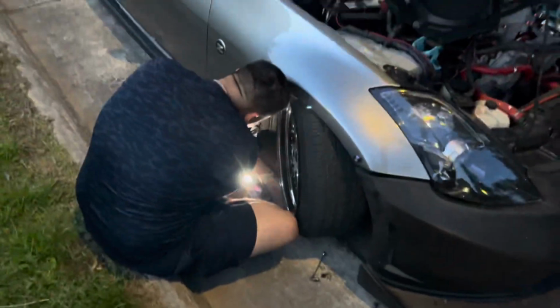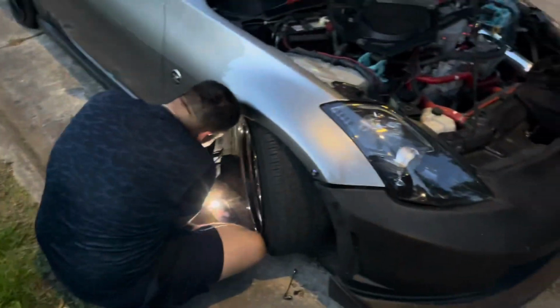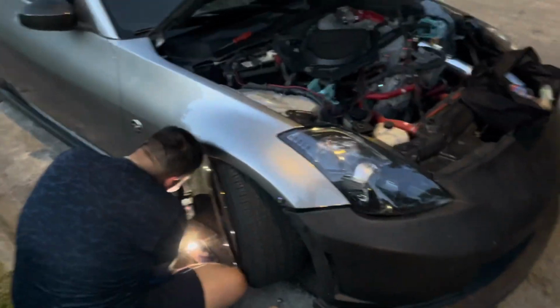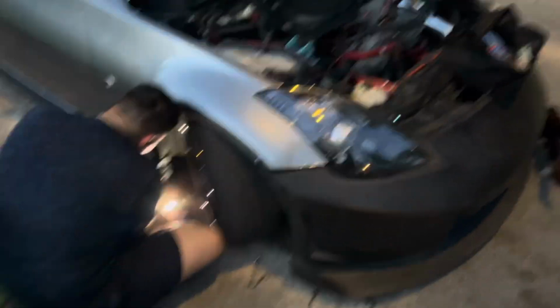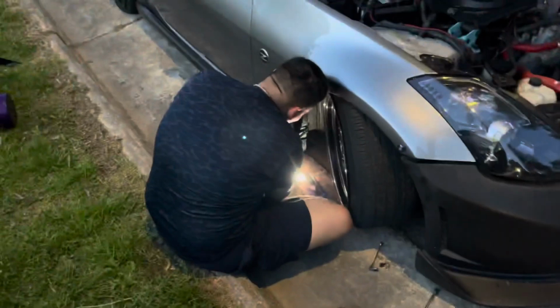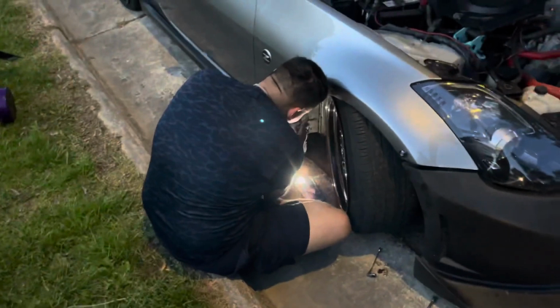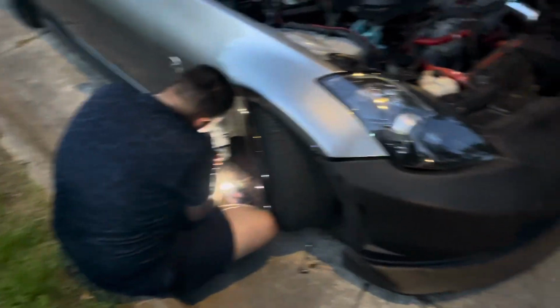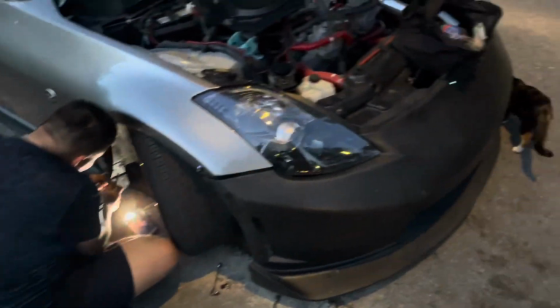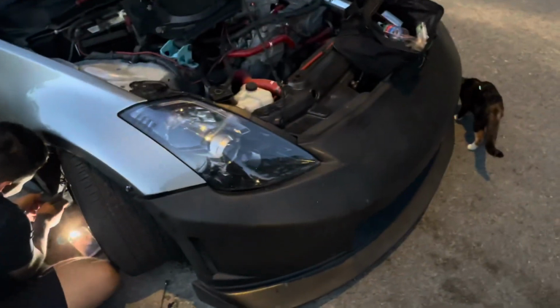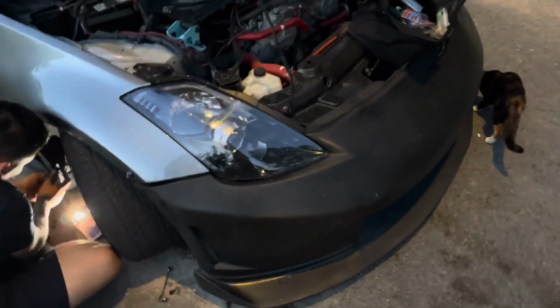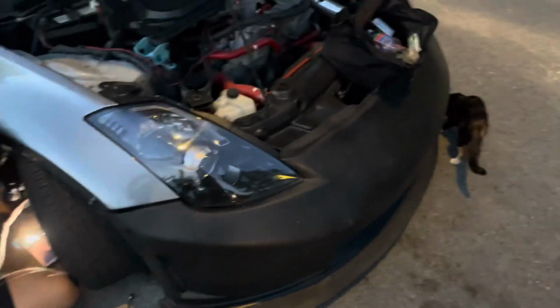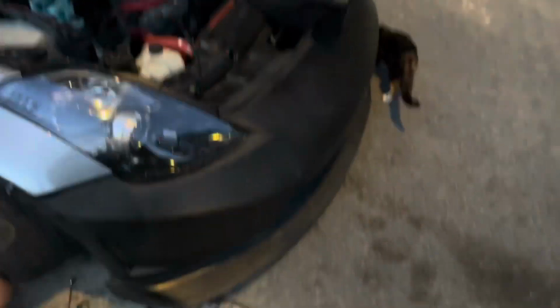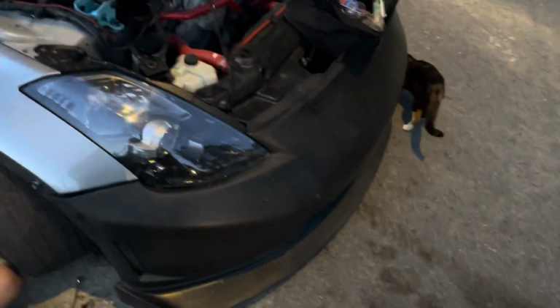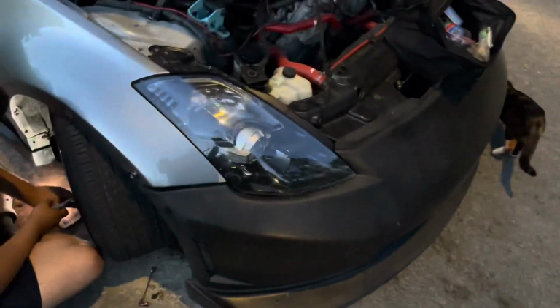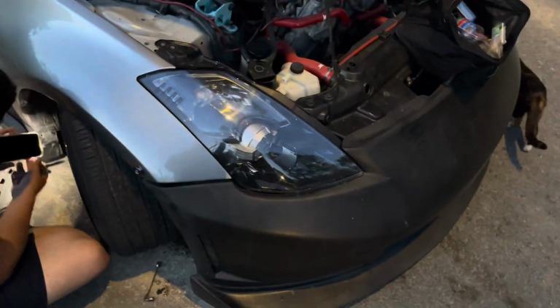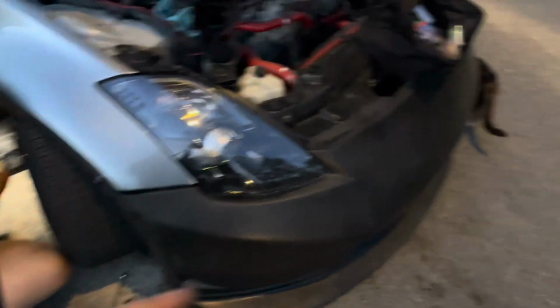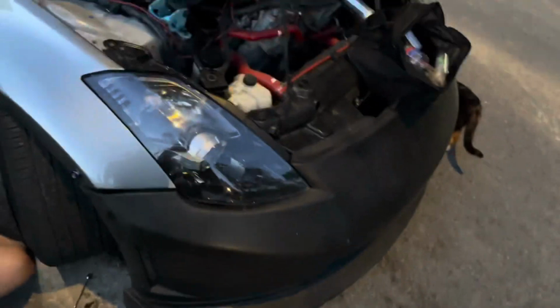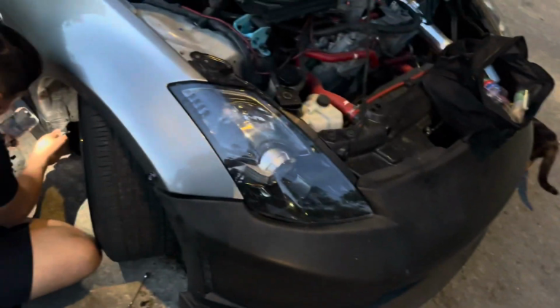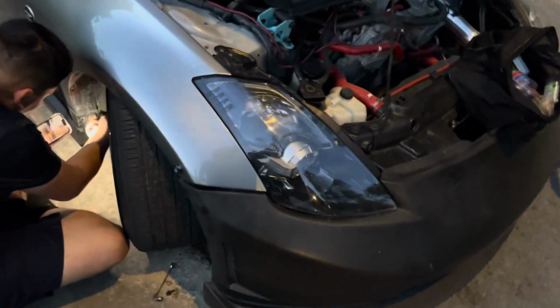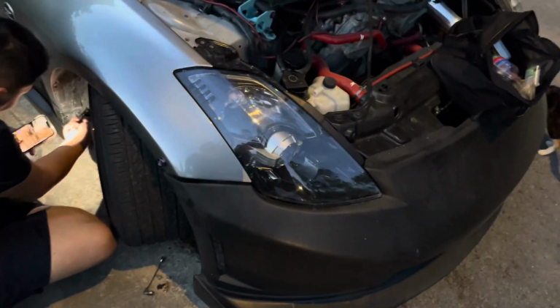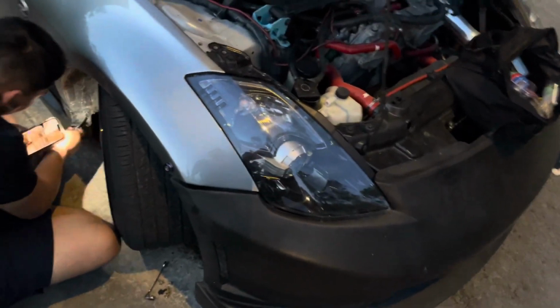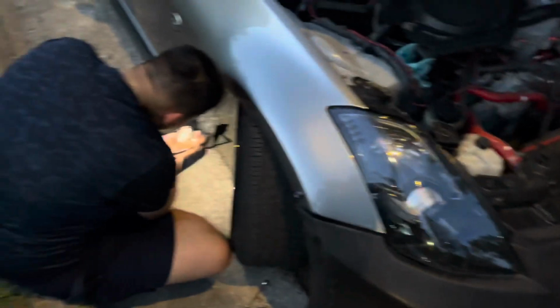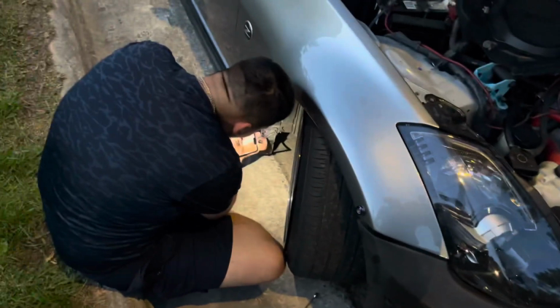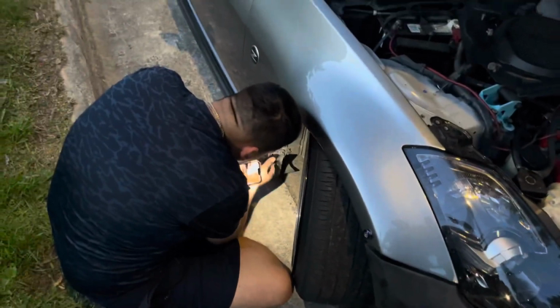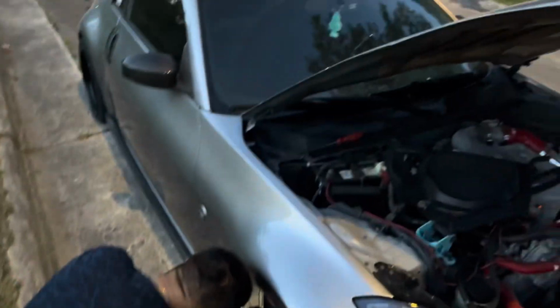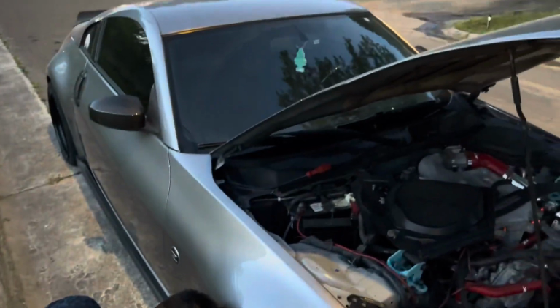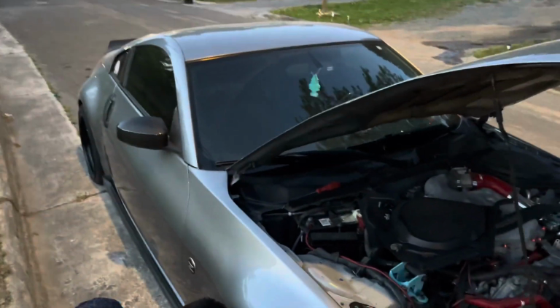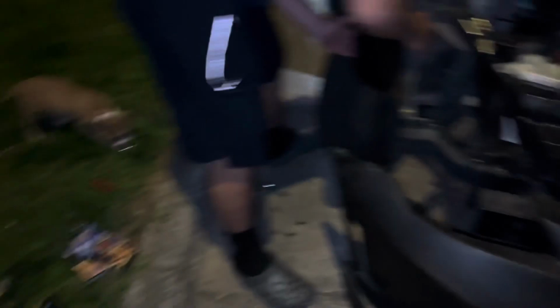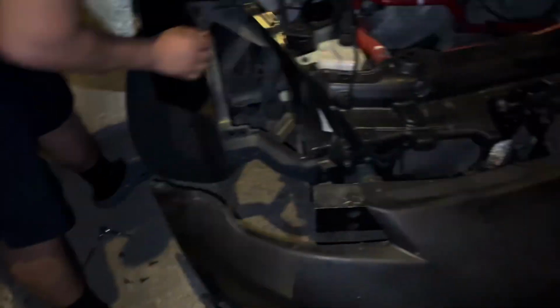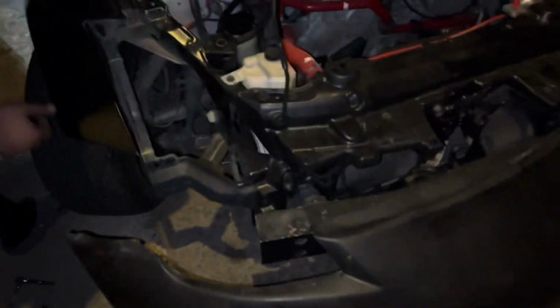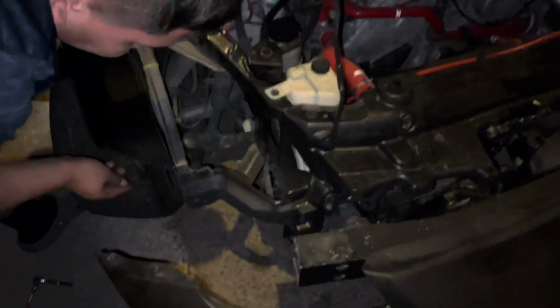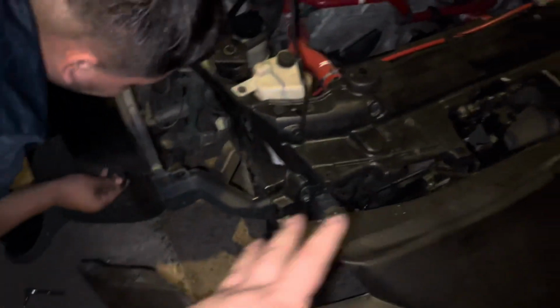We're selling the blower — I think we have two potential buyers right now — and we're just gonna do a final setup and call it a day with that car.